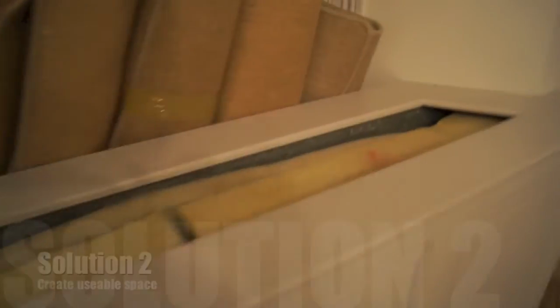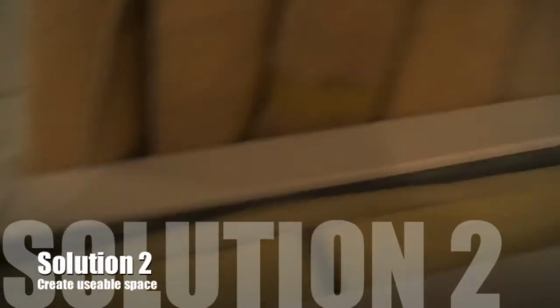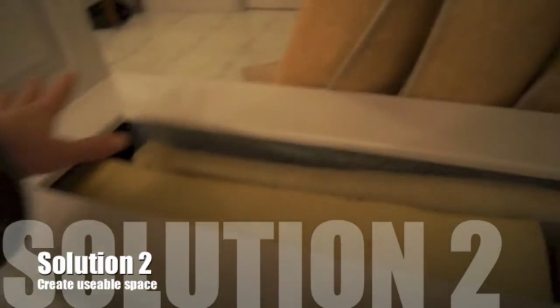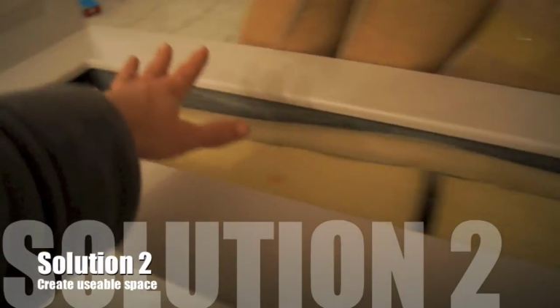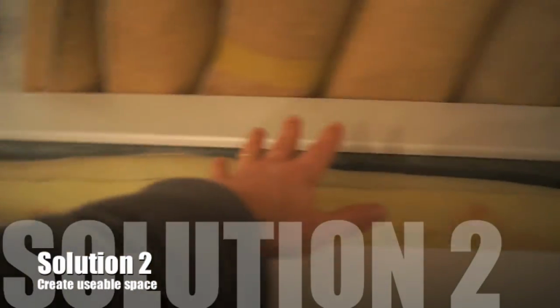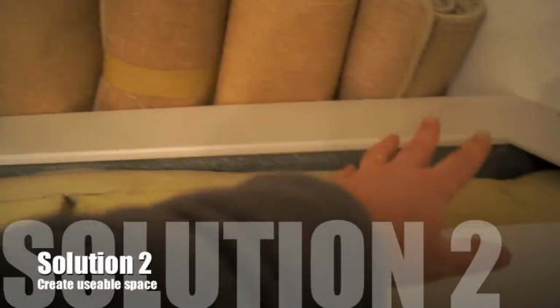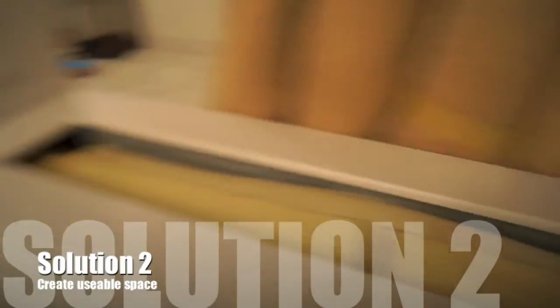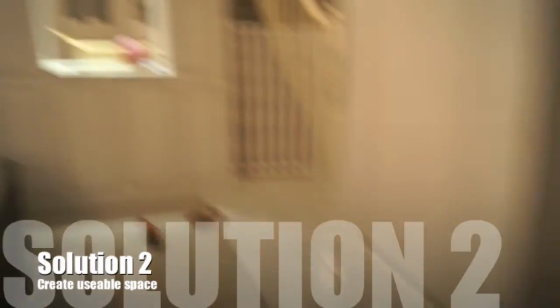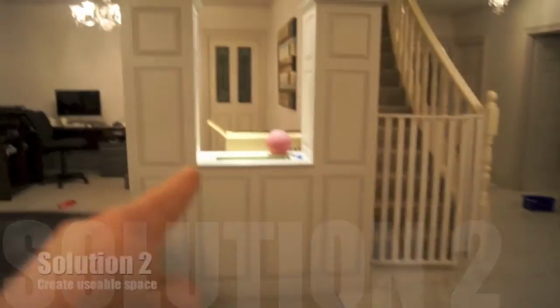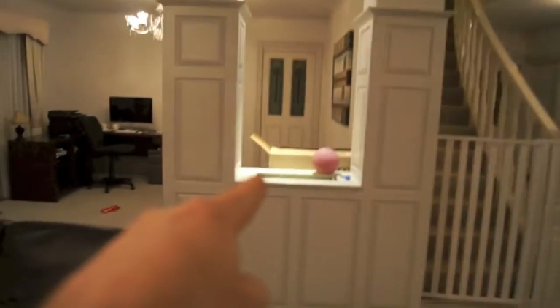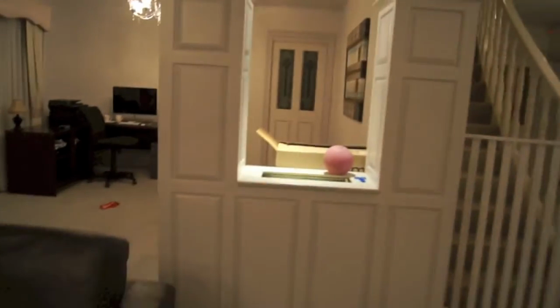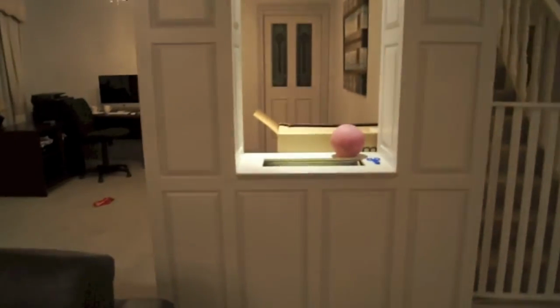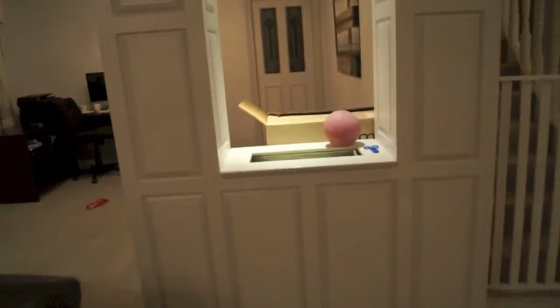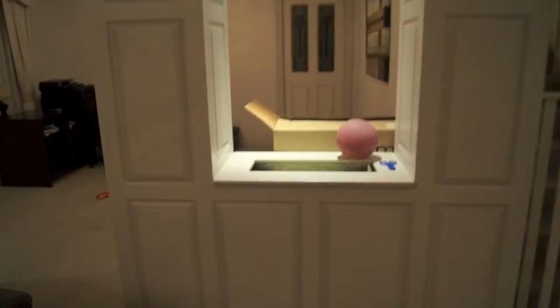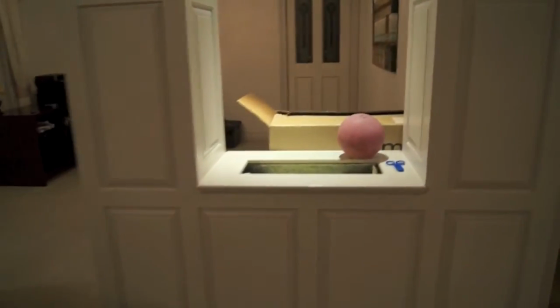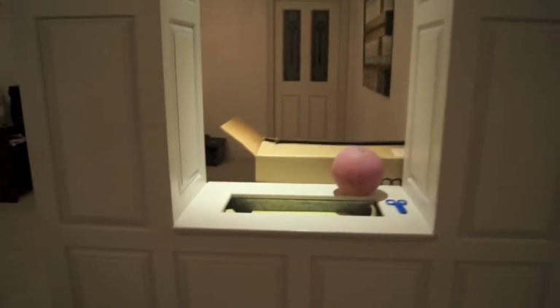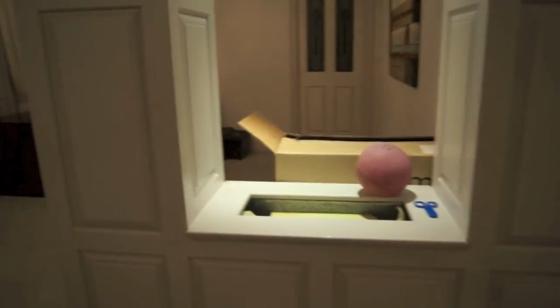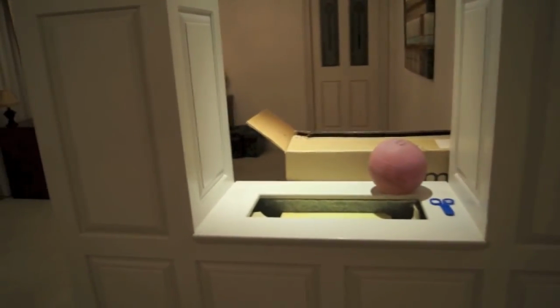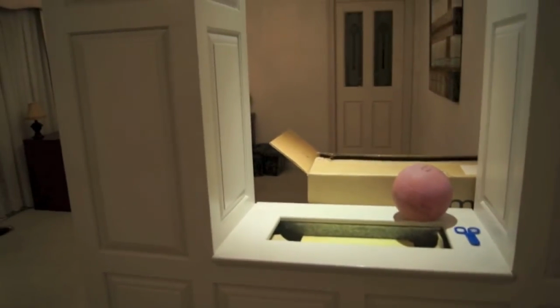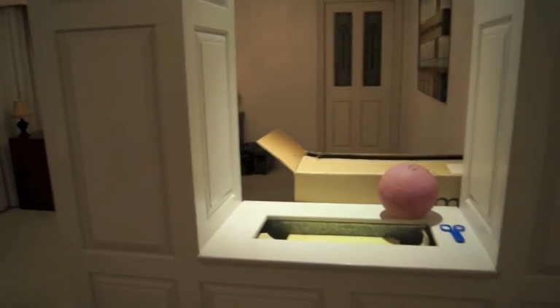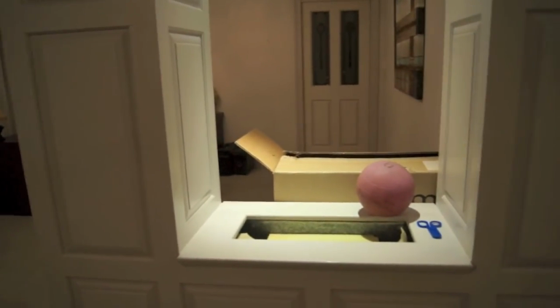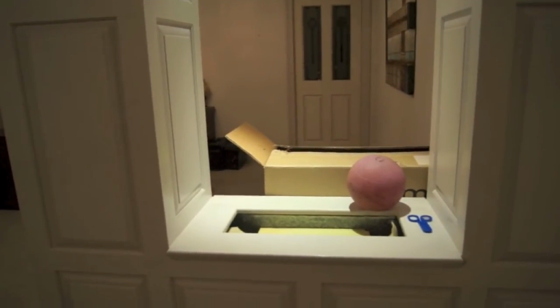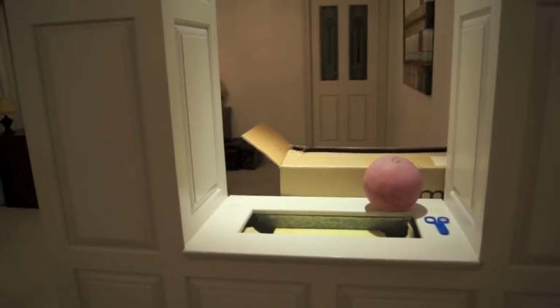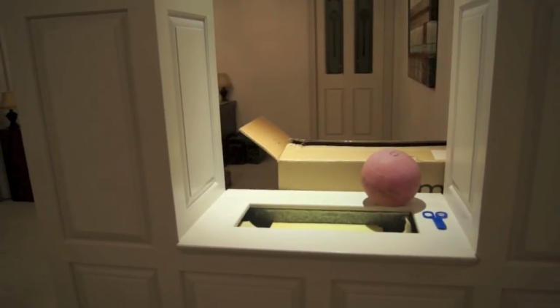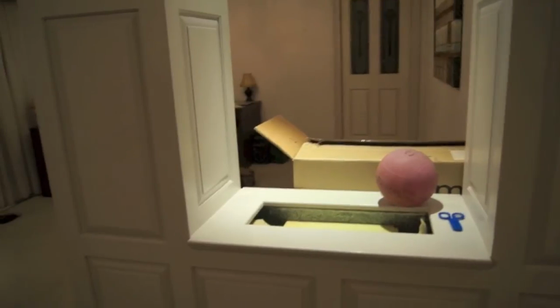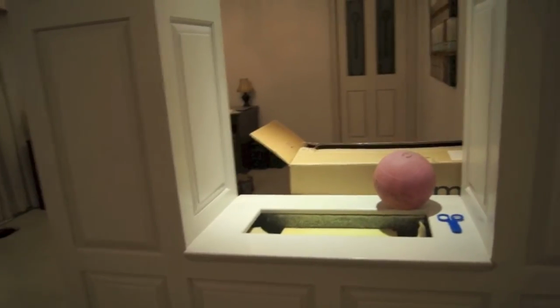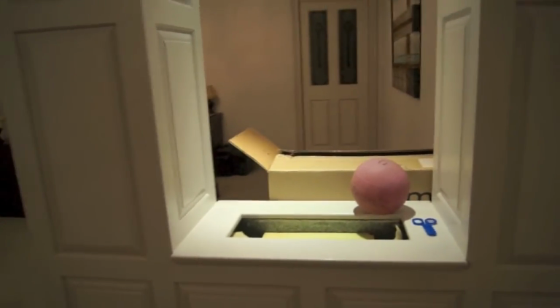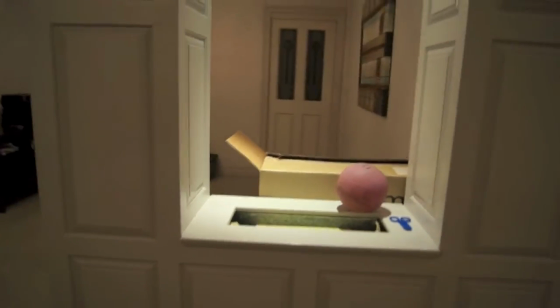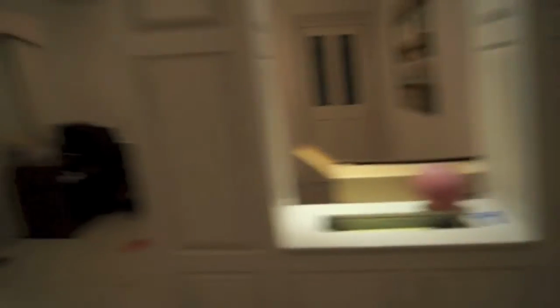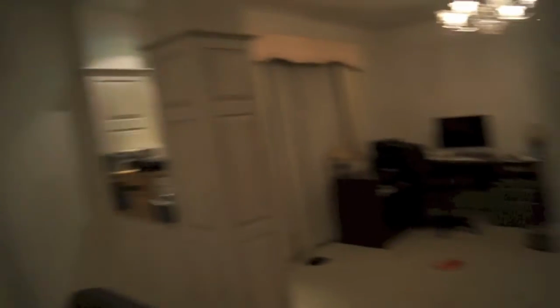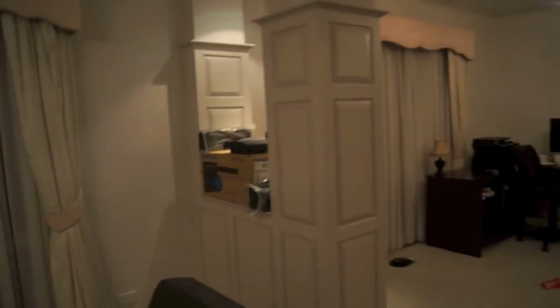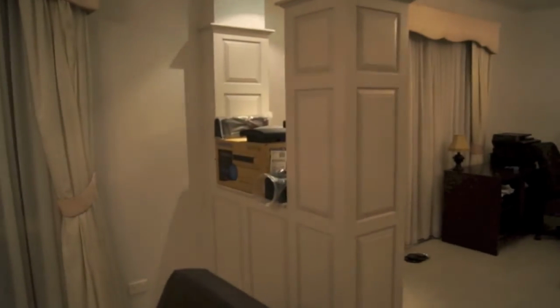I'll install in this planter box a wooden panel over the top — that would be for the candy bar, and this one for movie memorabilia, geeky toys, and the like. I'll also do the same thing for that one over there.